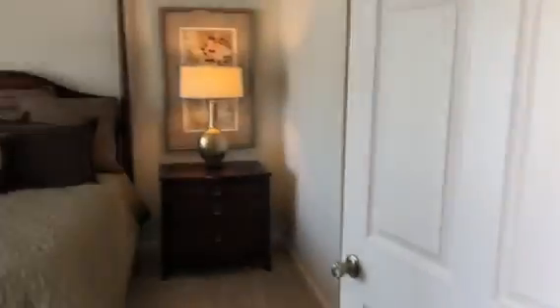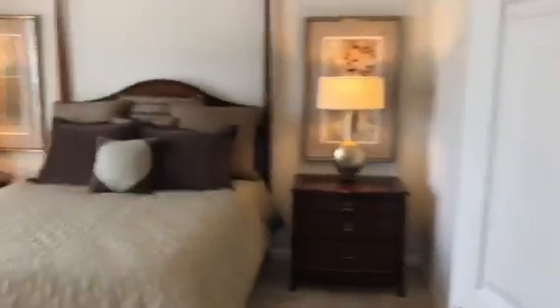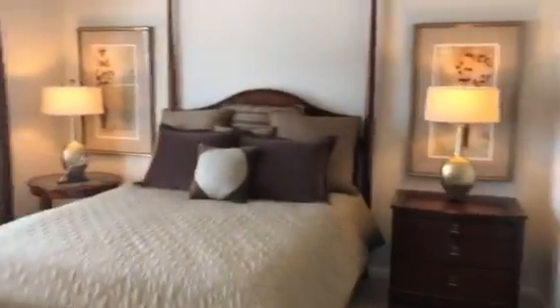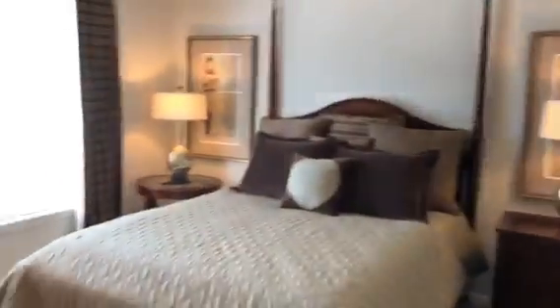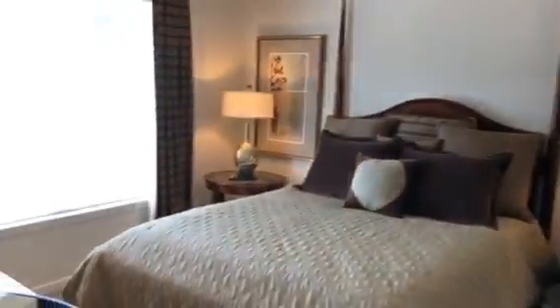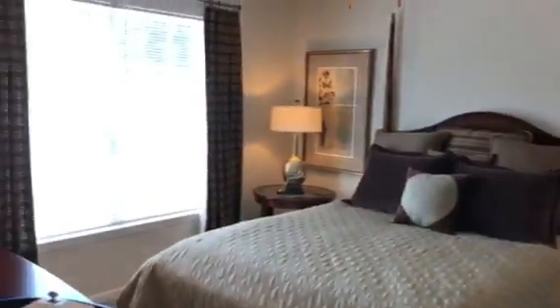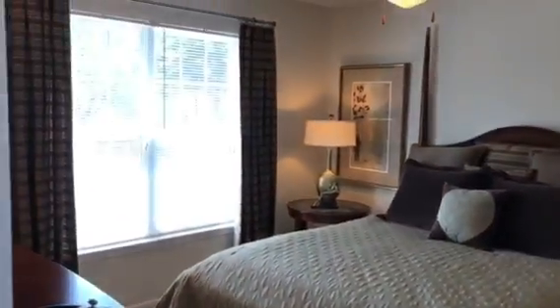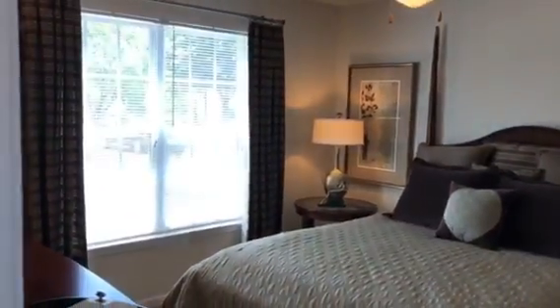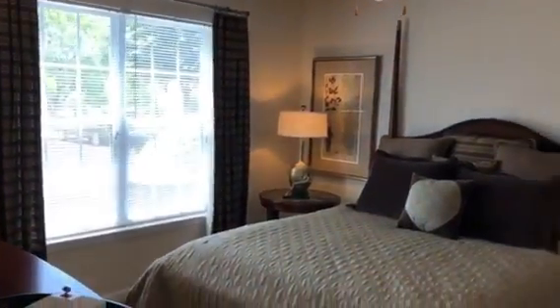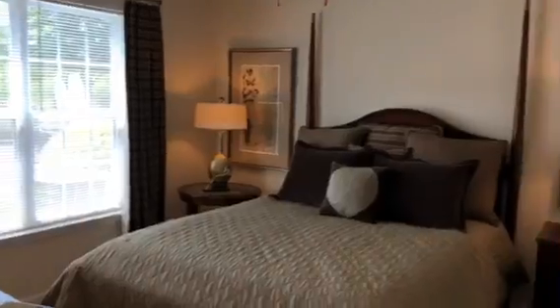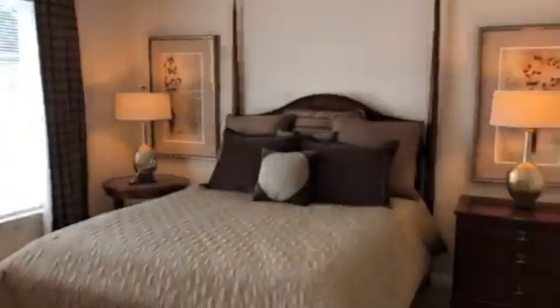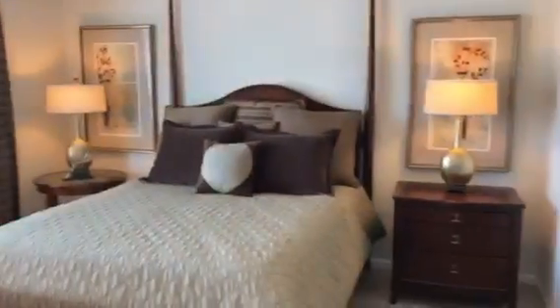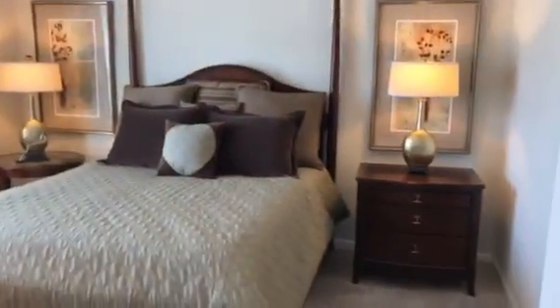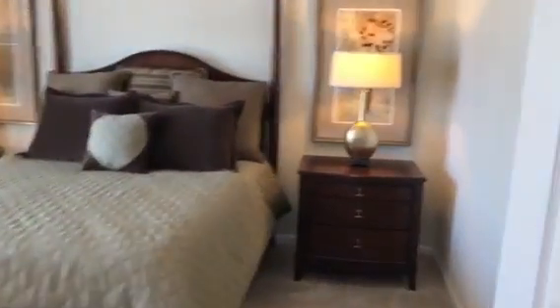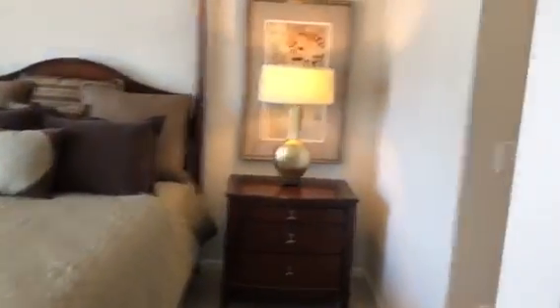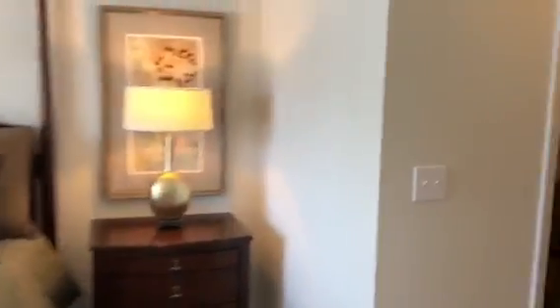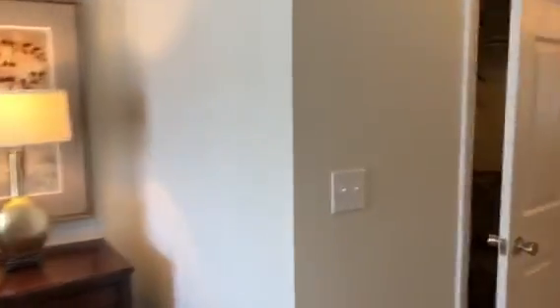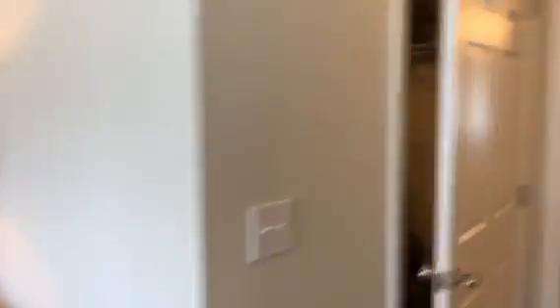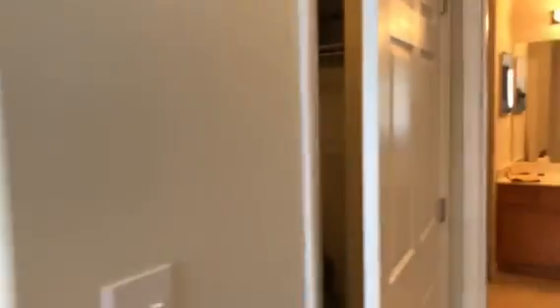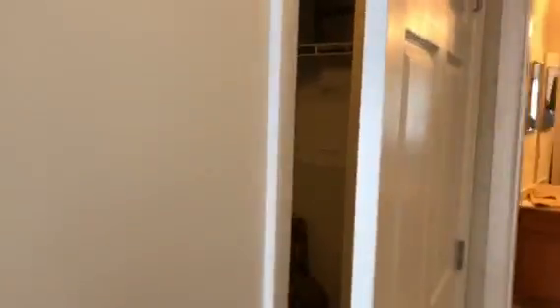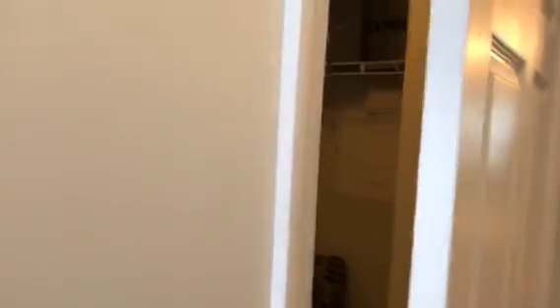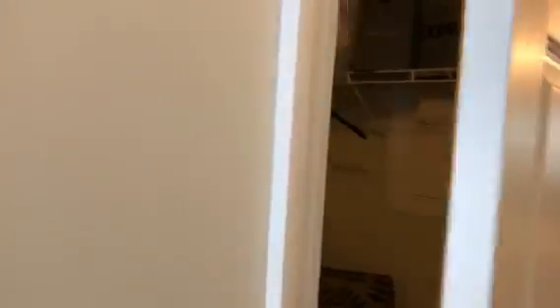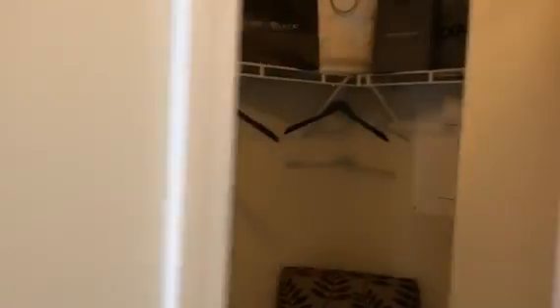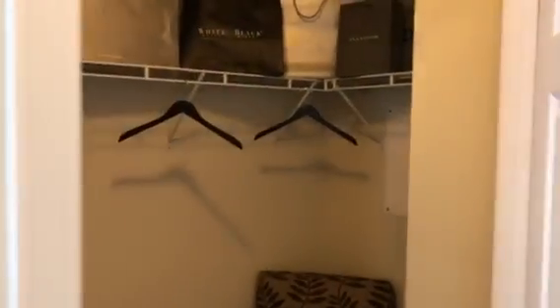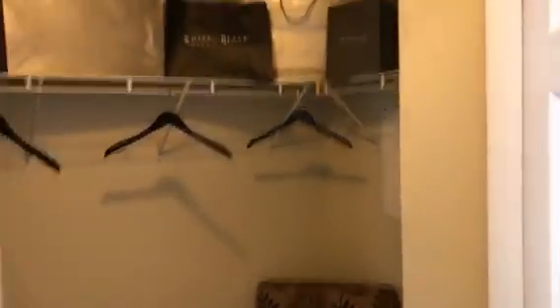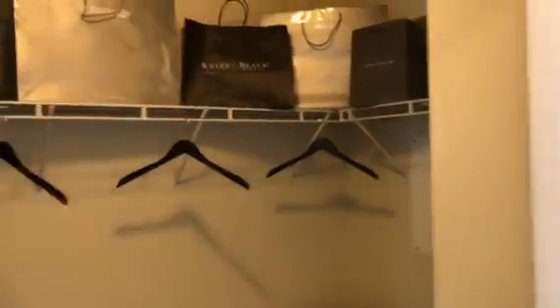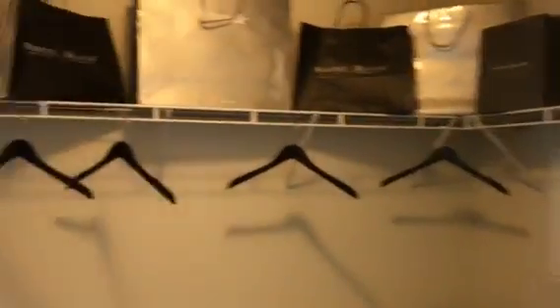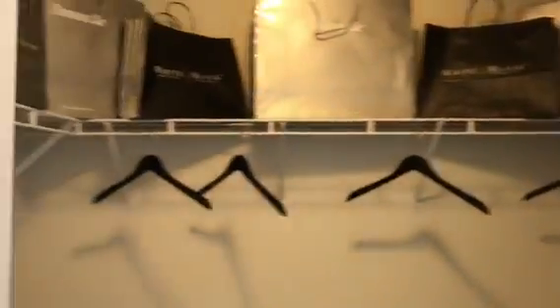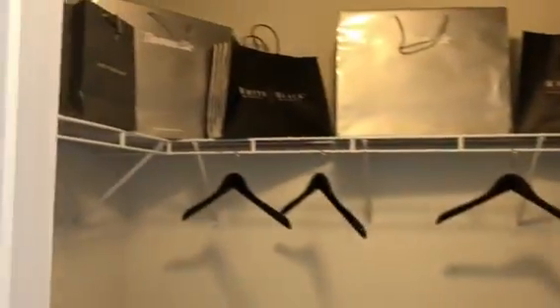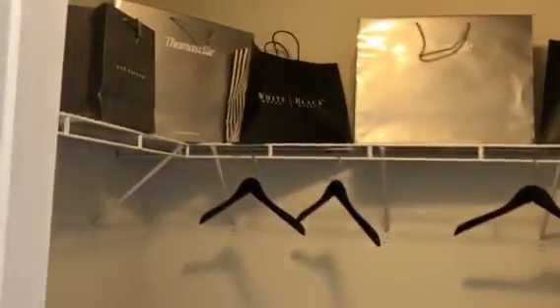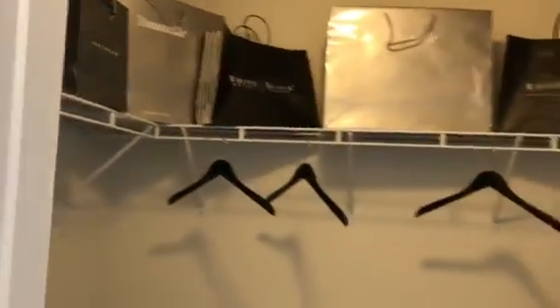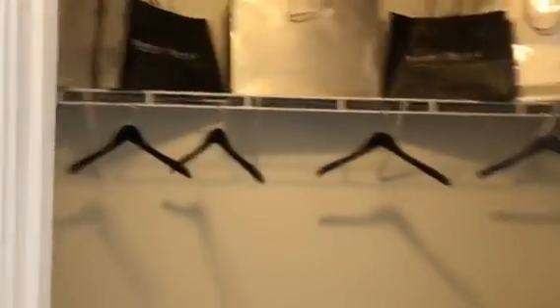Then we come to our master bedroom. You can see the natural light that comes in. Then we come to our walk-in closet, which offers a ton of storage for you.